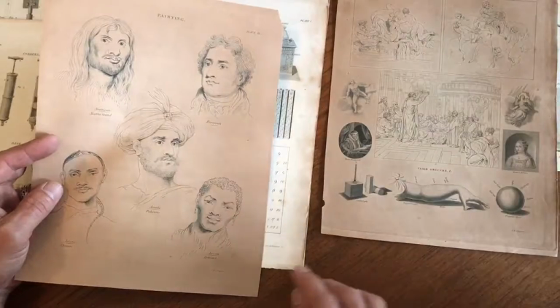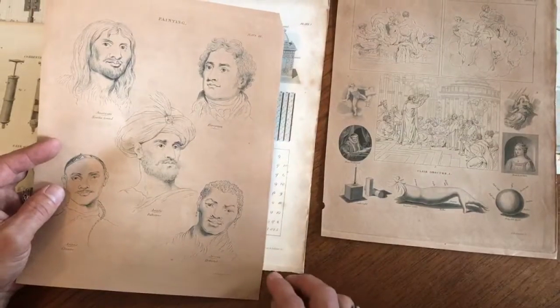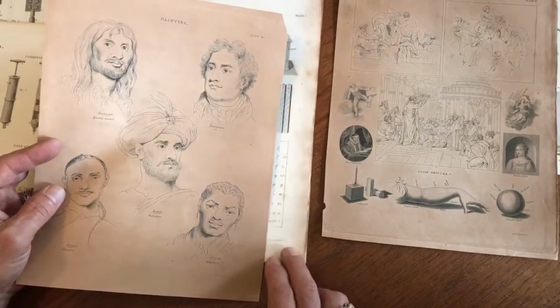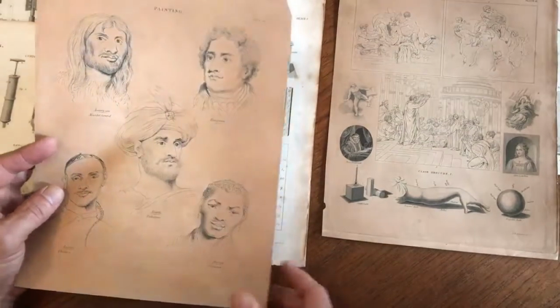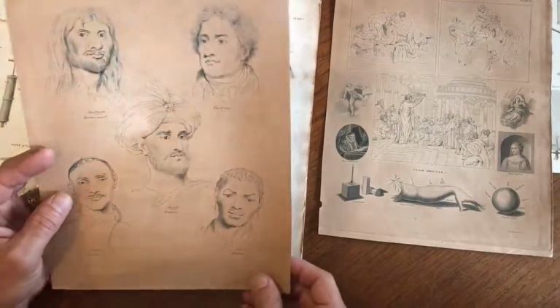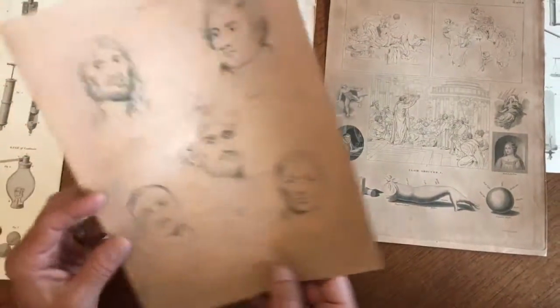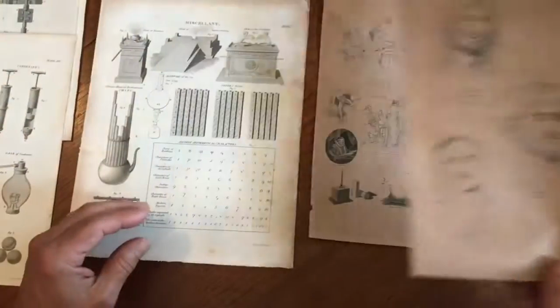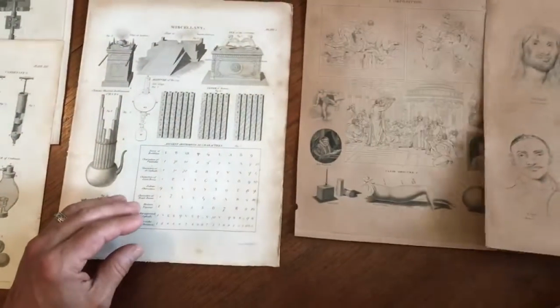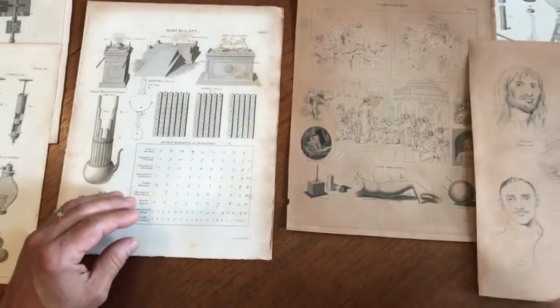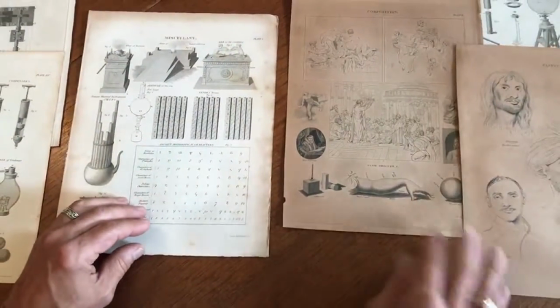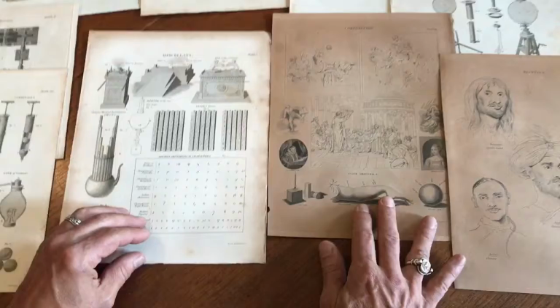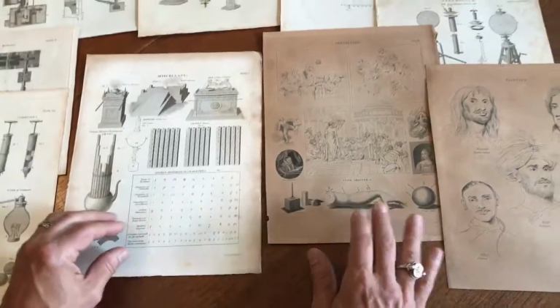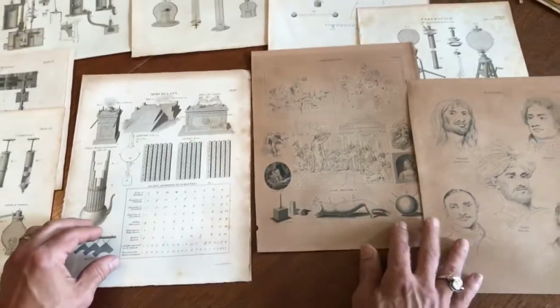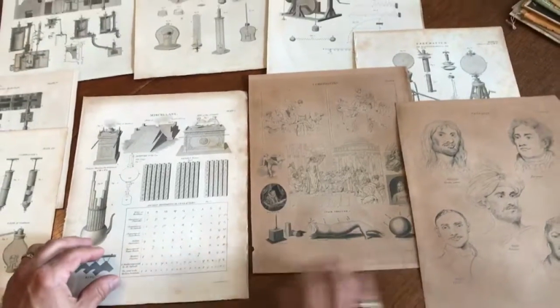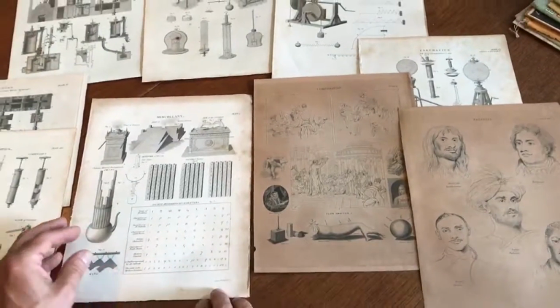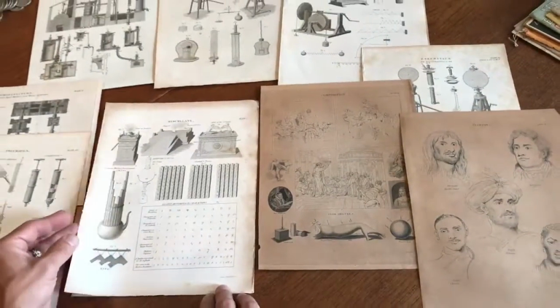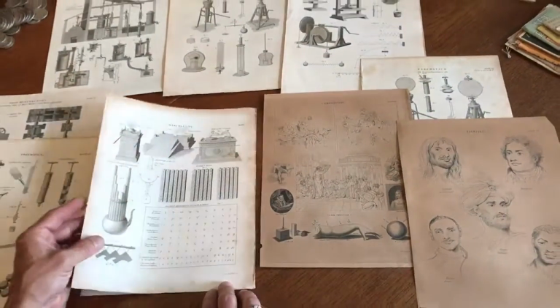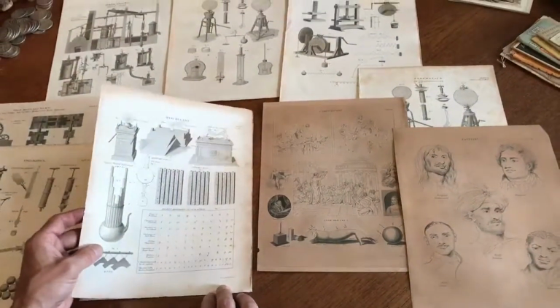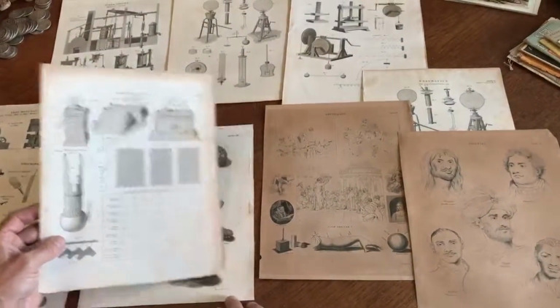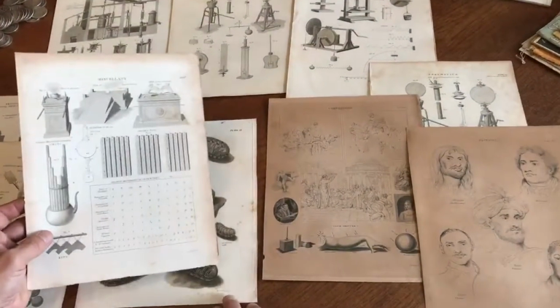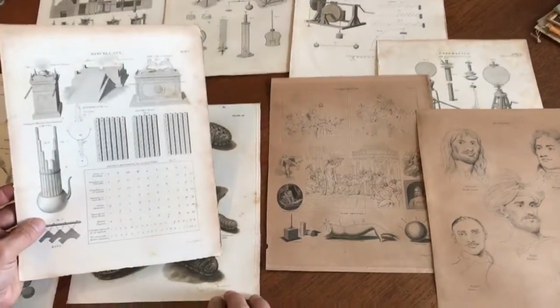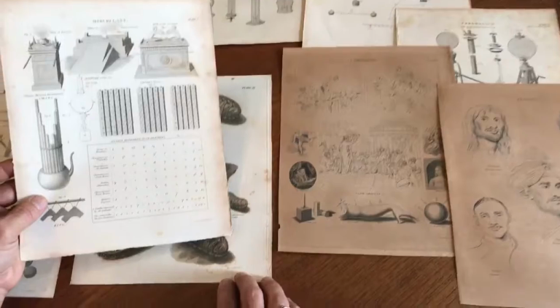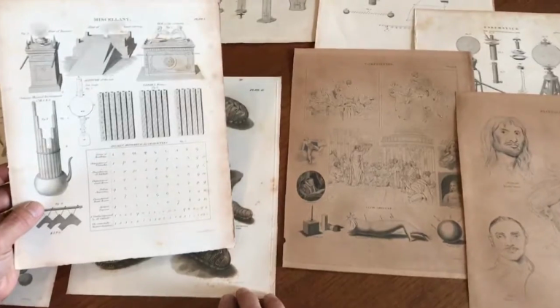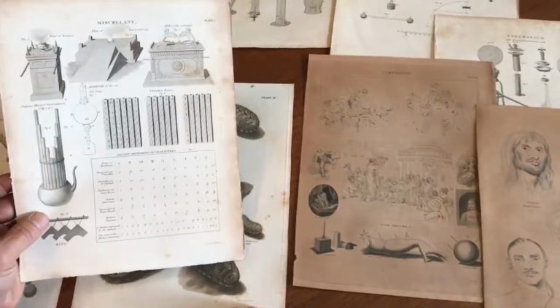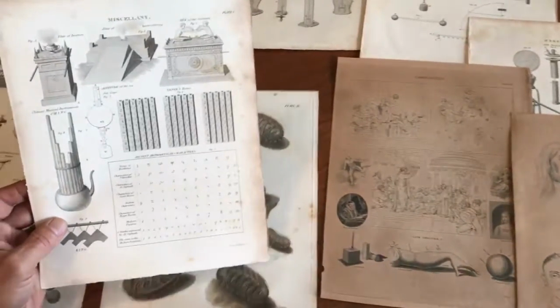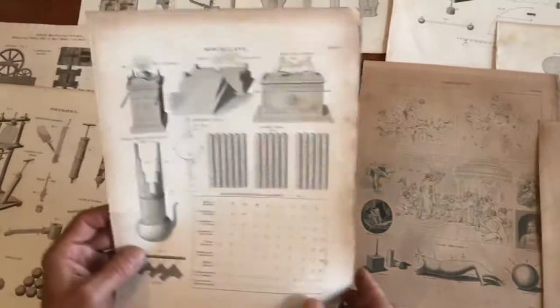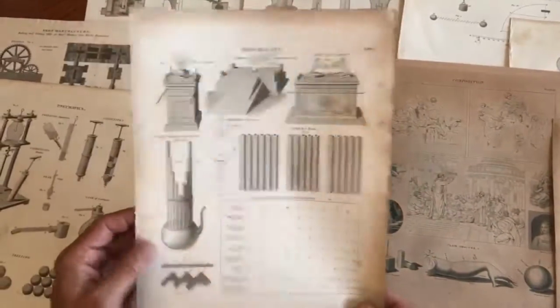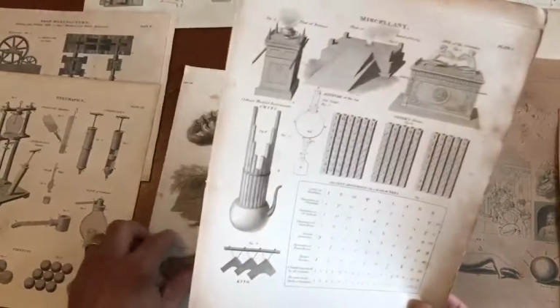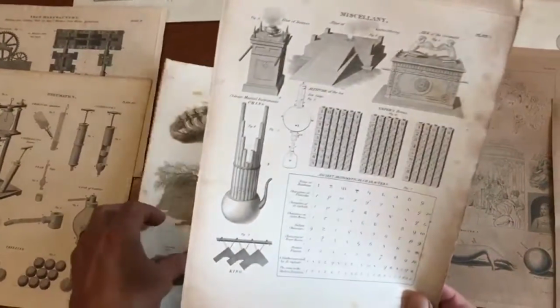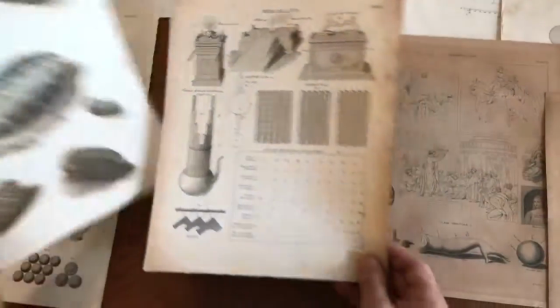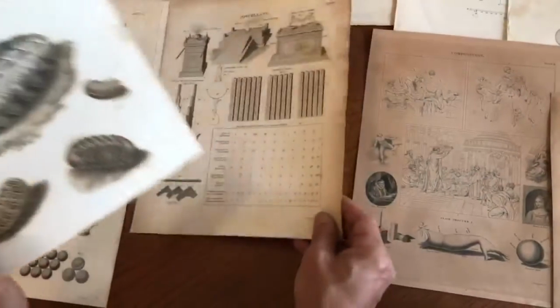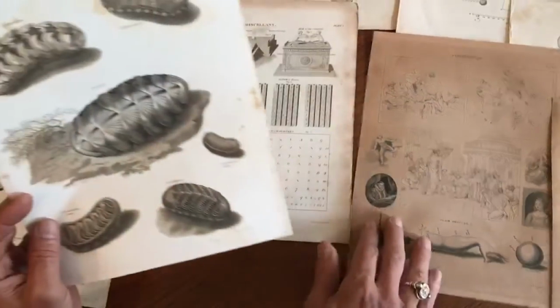Nonetheless, these are Longacre engravings, and he was another one of the major chief engravers at the US Mint. And then these two are by Young and Delacour — they were engravers involved with banknote printing.